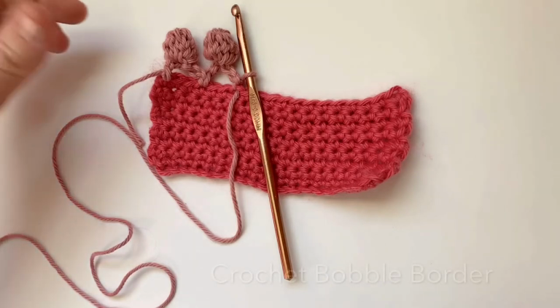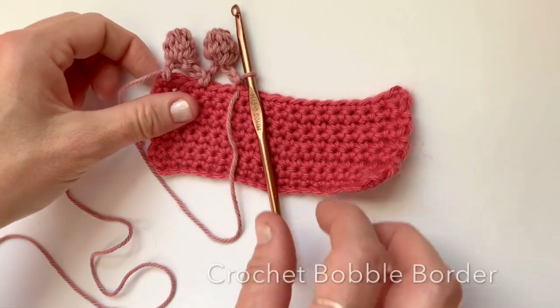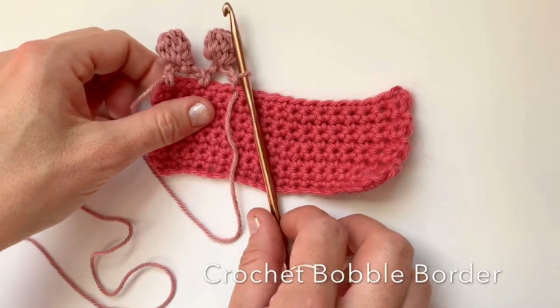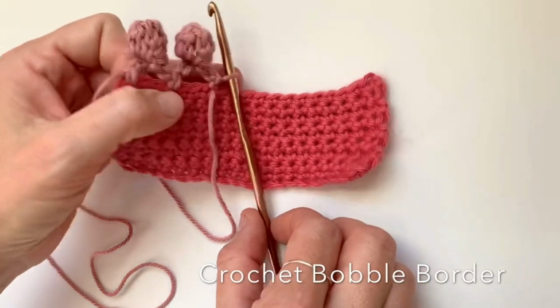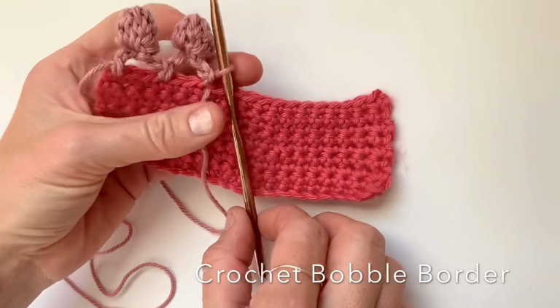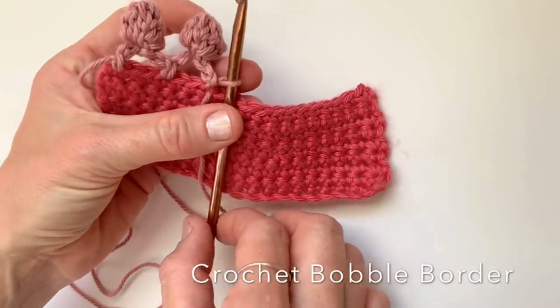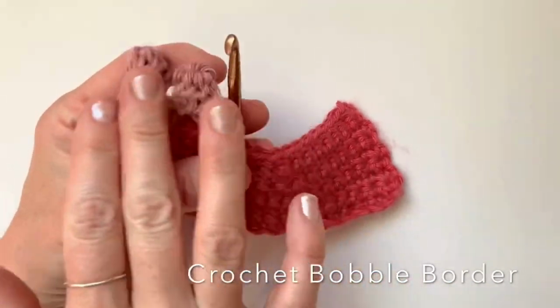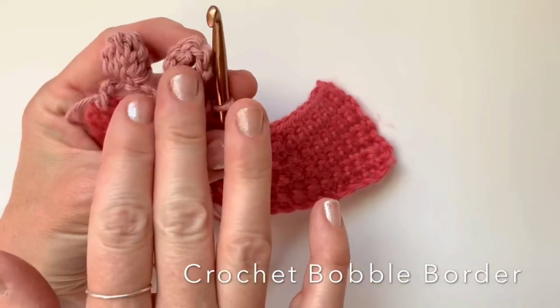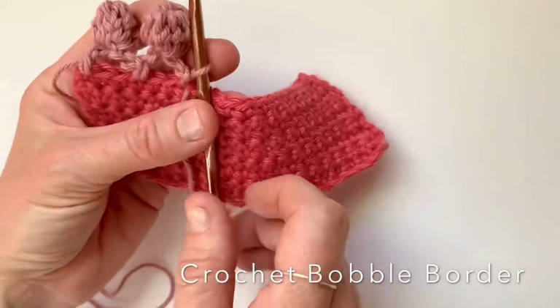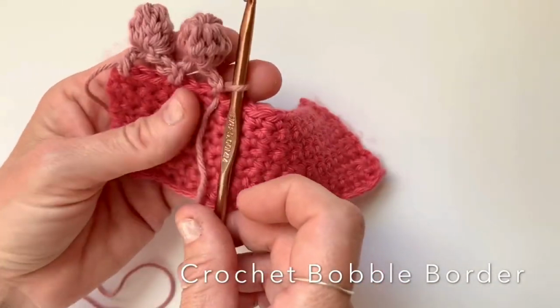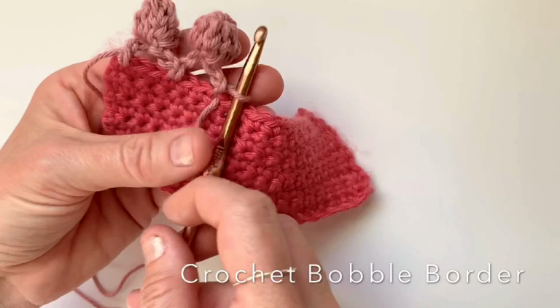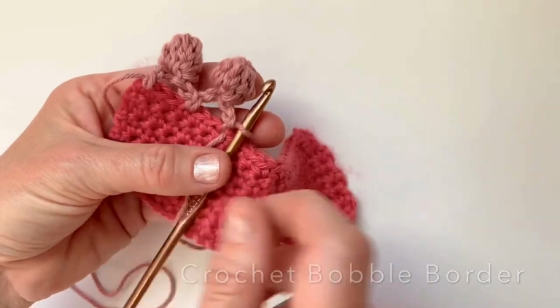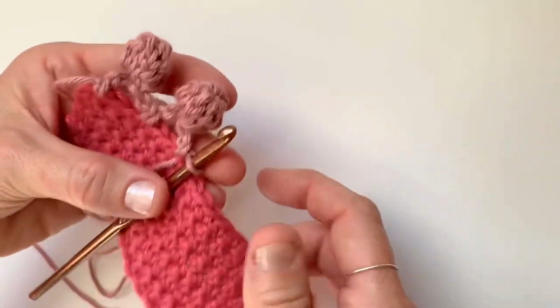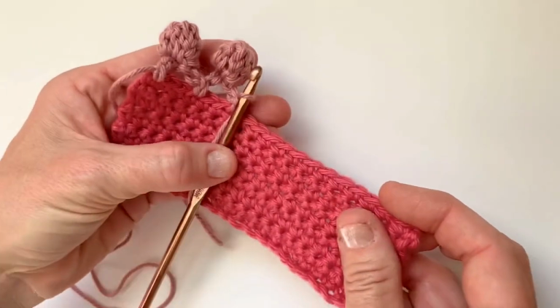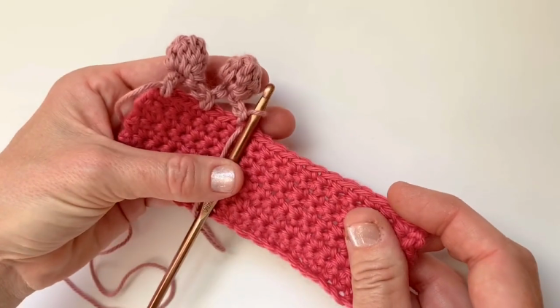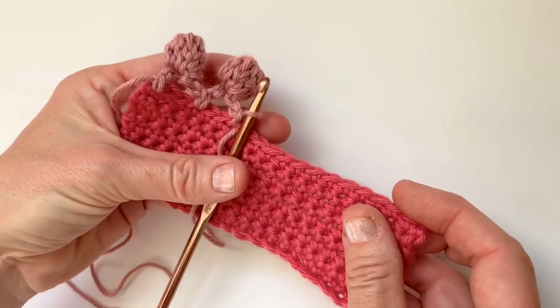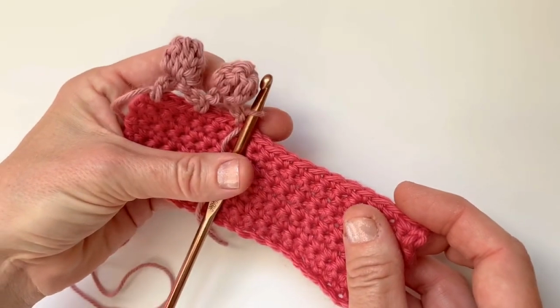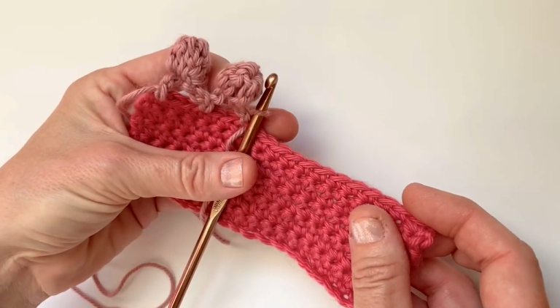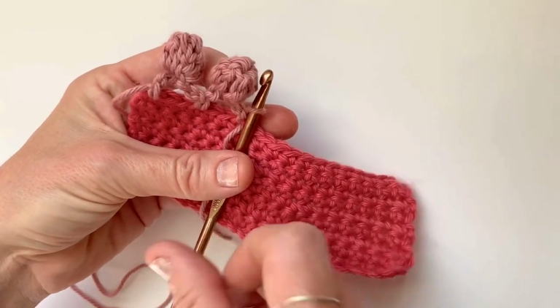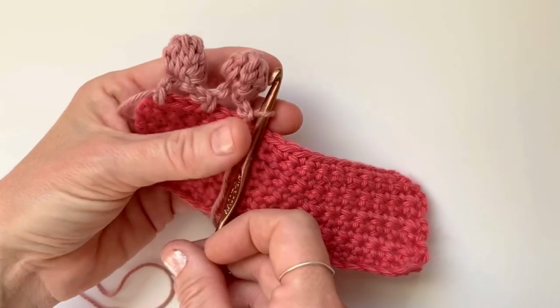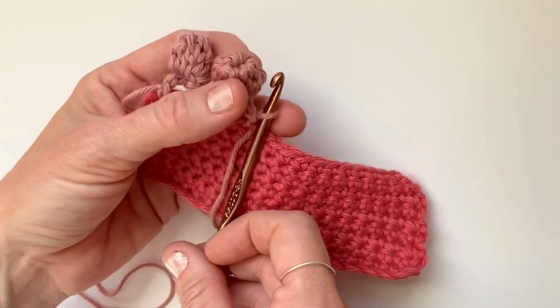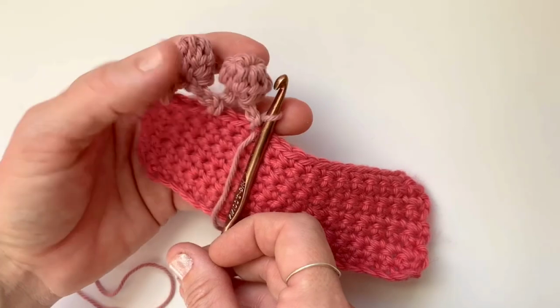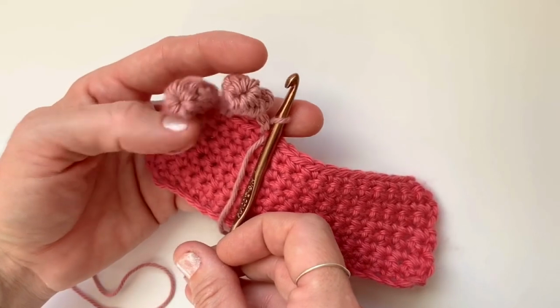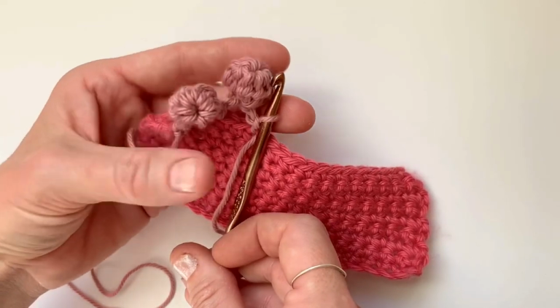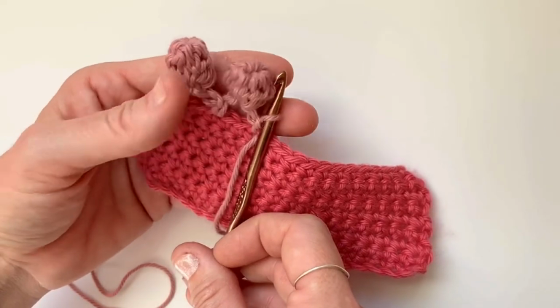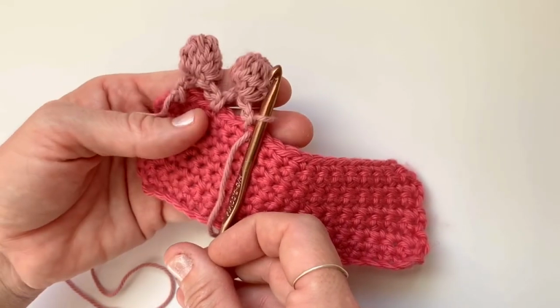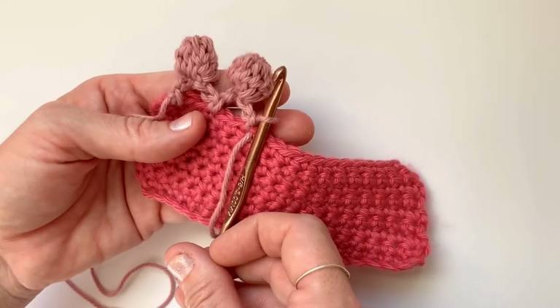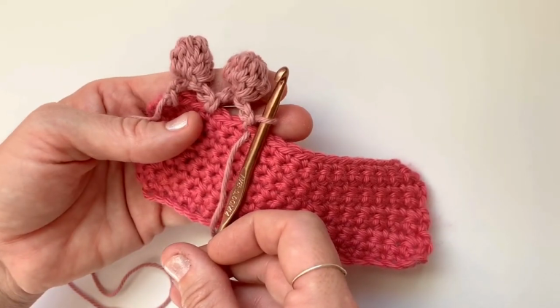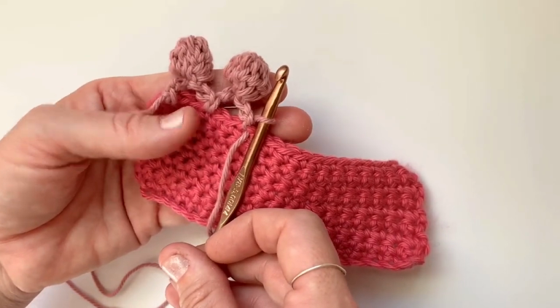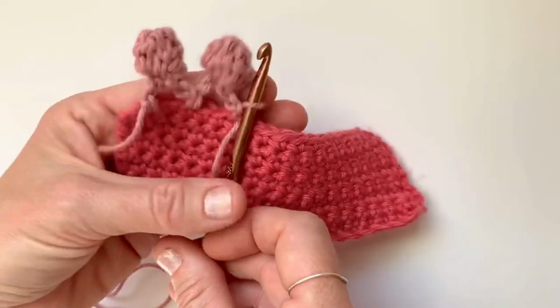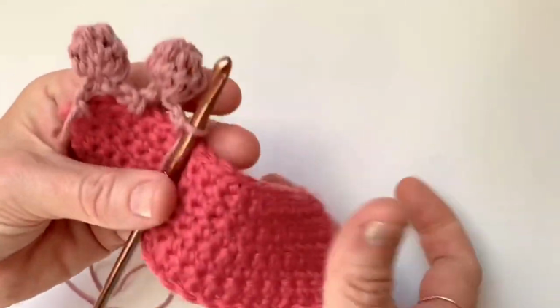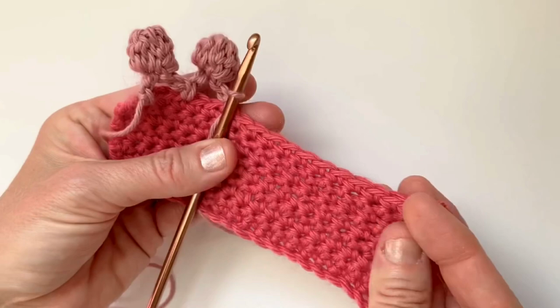Hey y'all, for this tutorial I'm going to be showing you how to make this super cute bobble border. It is one of my favorites. I've used it for my llama love pillow and my all about the yarn pillow — it's just a whimsical and fun little edging. You could use it on a blanket or a dress or a shirt; any of those would be super cute.